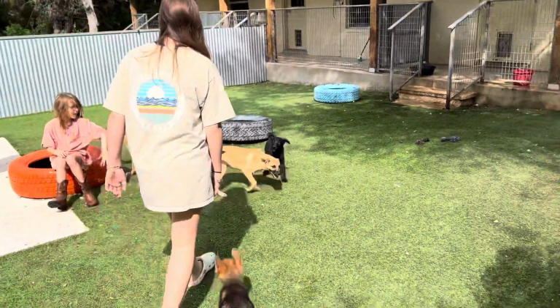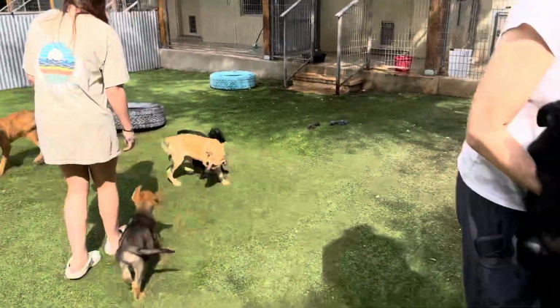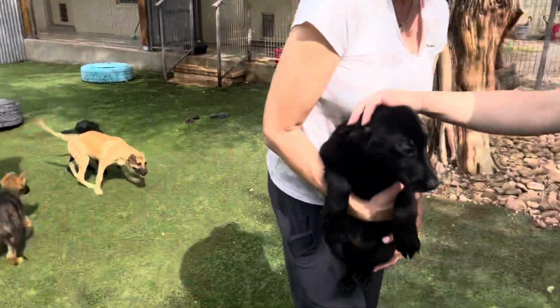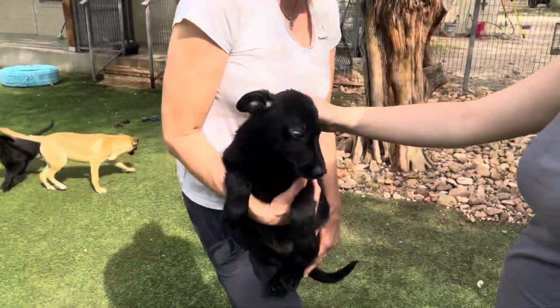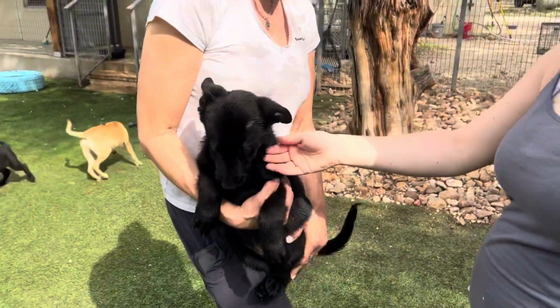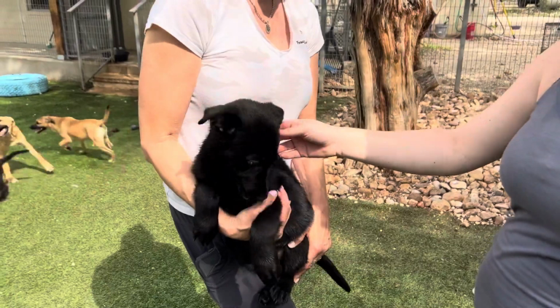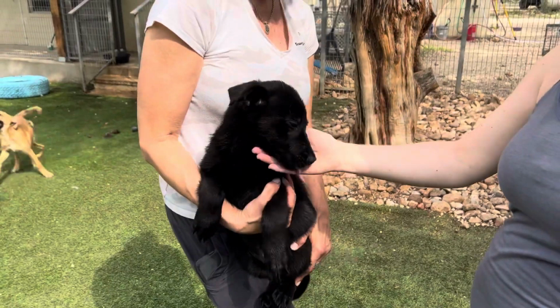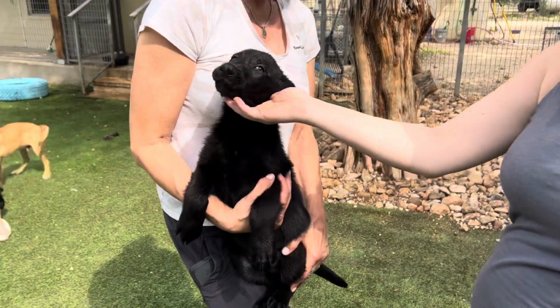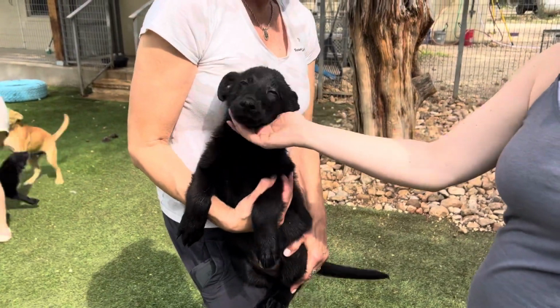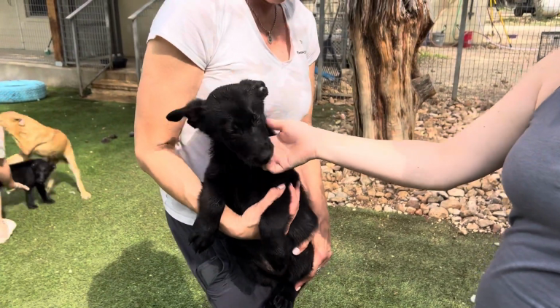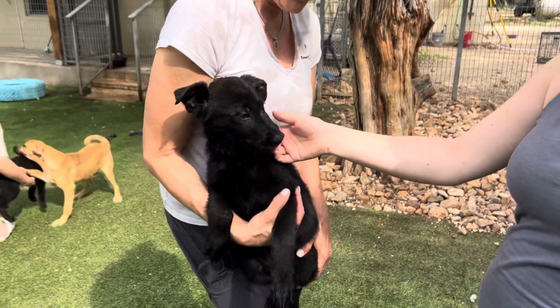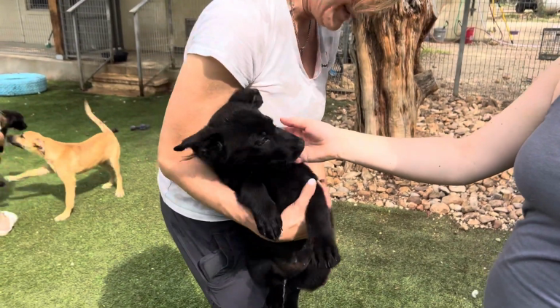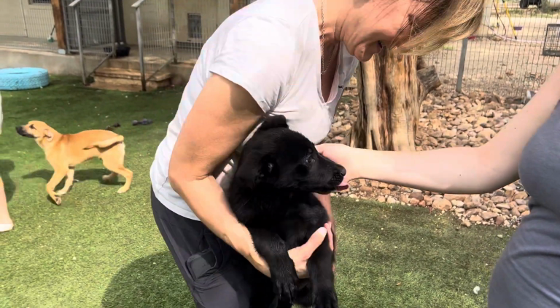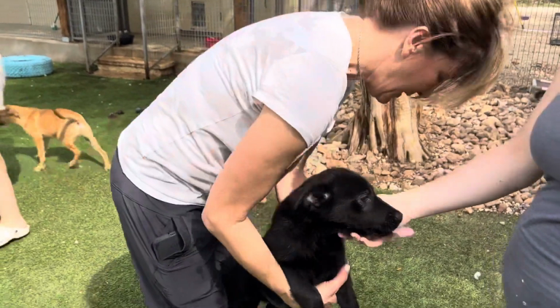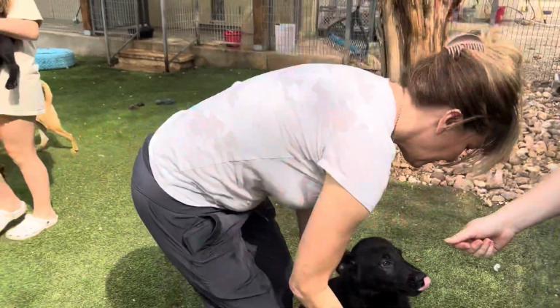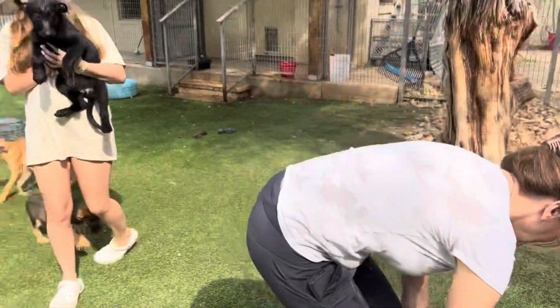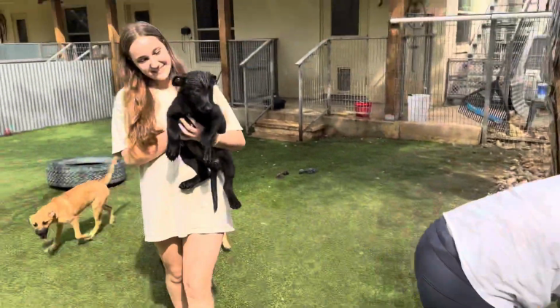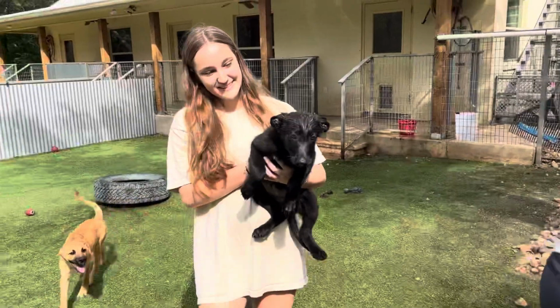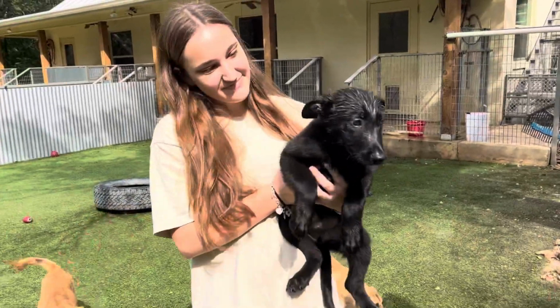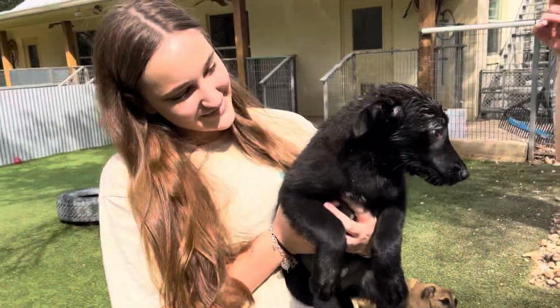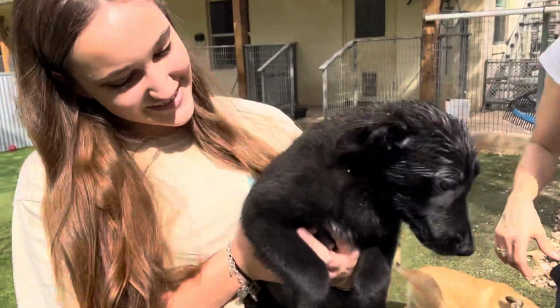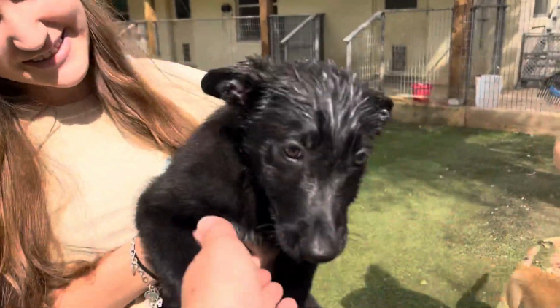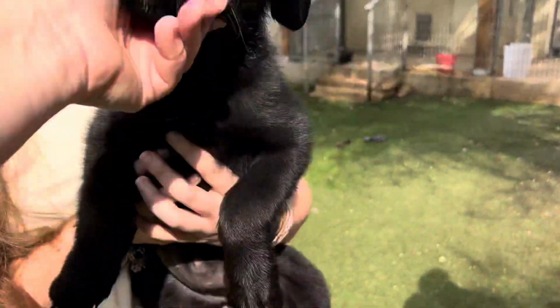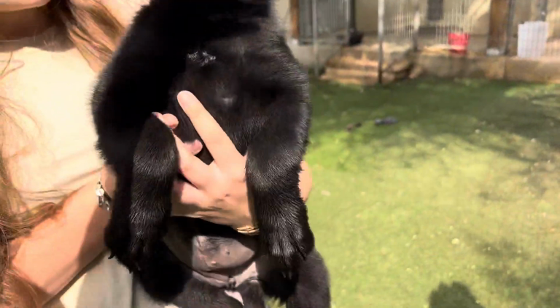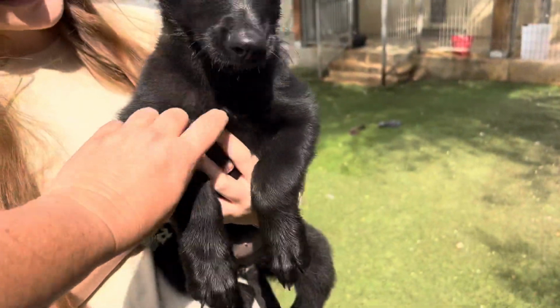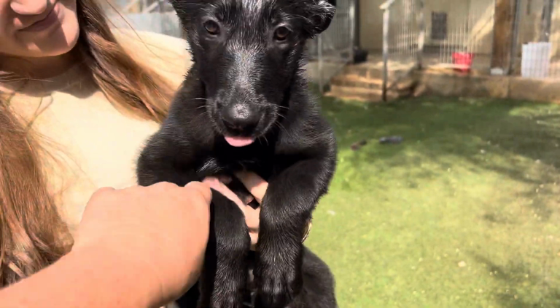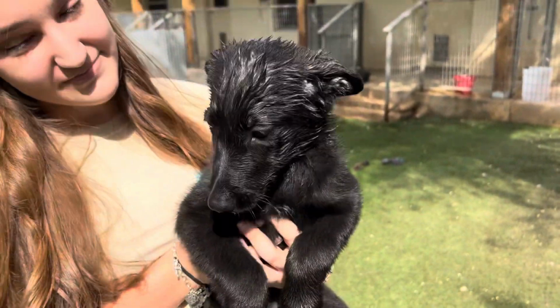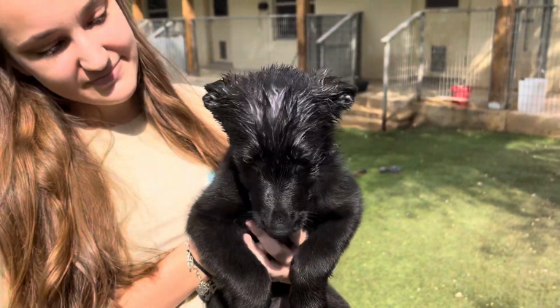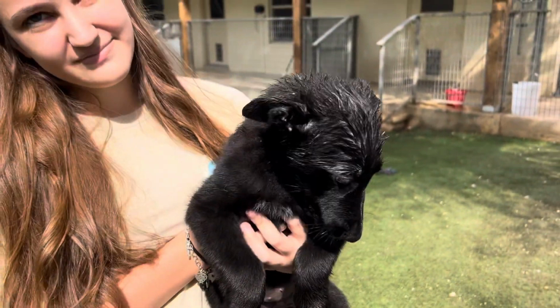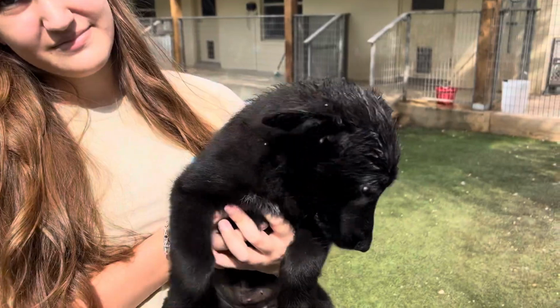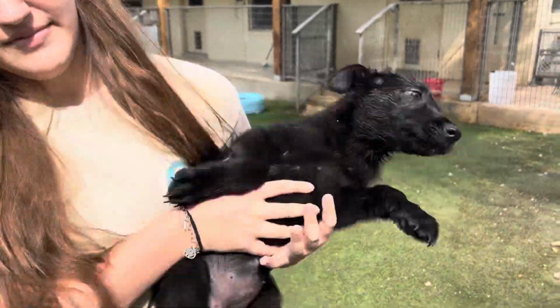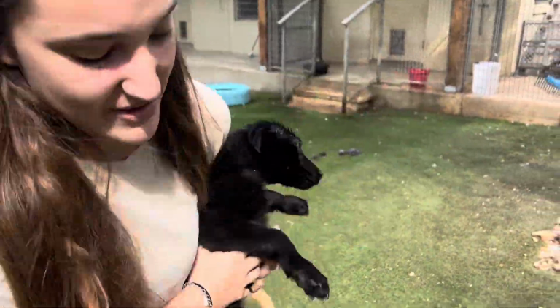Oh, this is Effie. They look very, very similar. And they're all a little bit wet — they had a little bit of a bath. Hi, Mama. So this is Primrose.